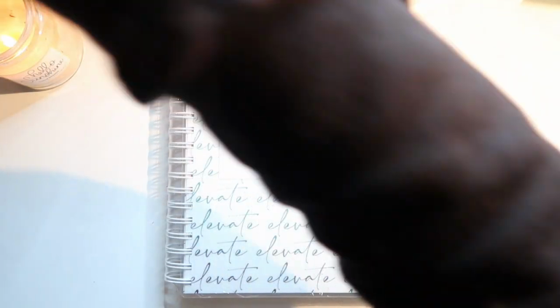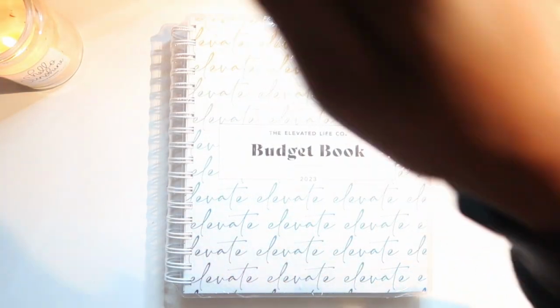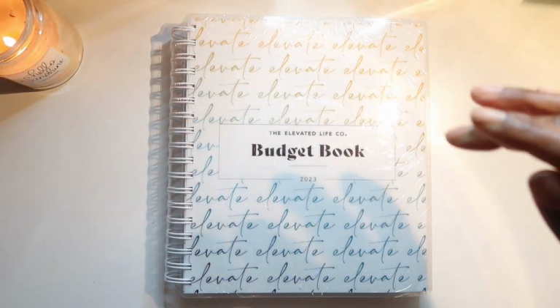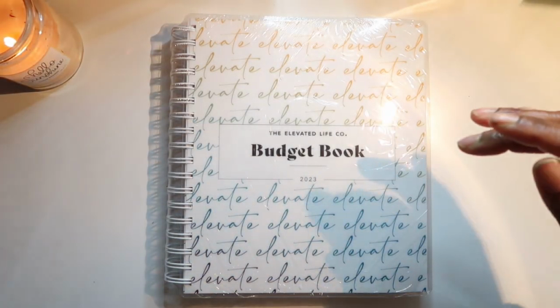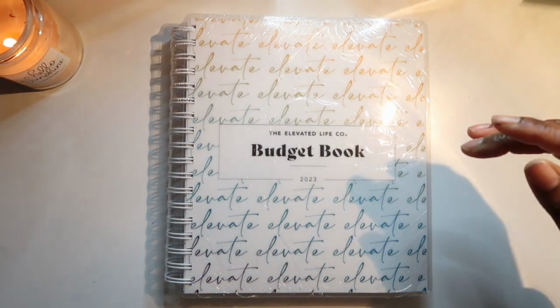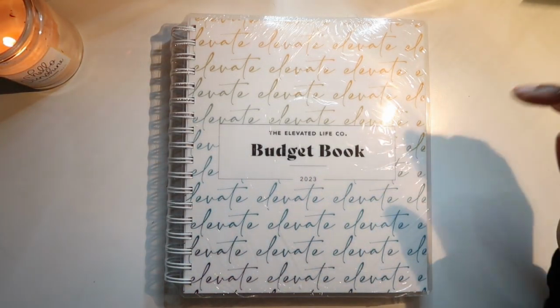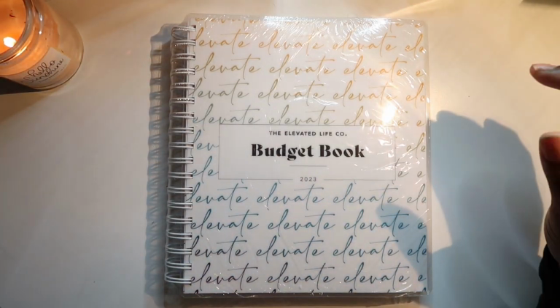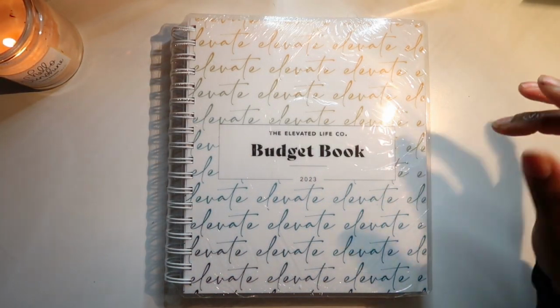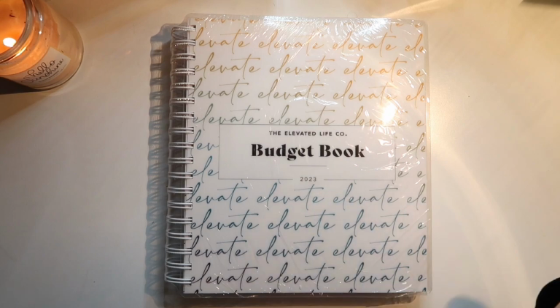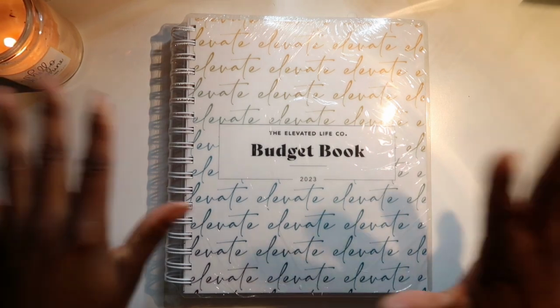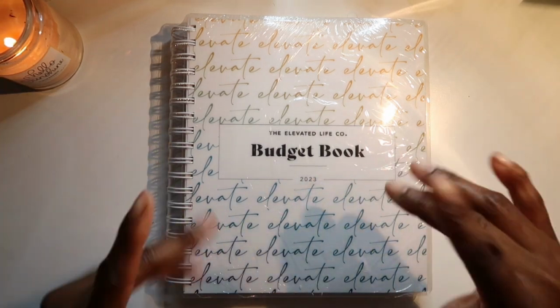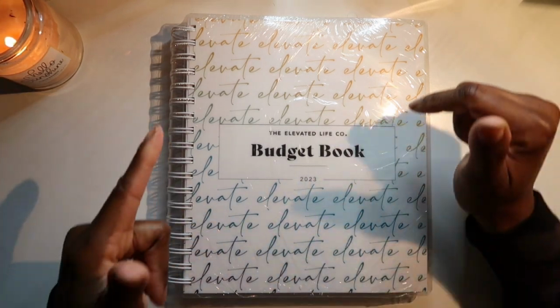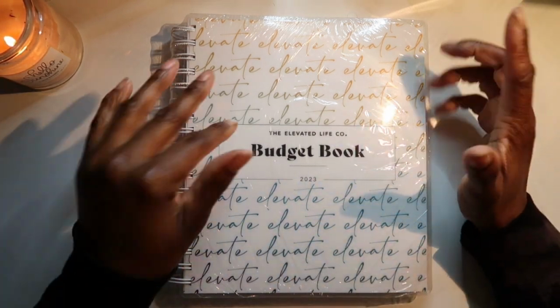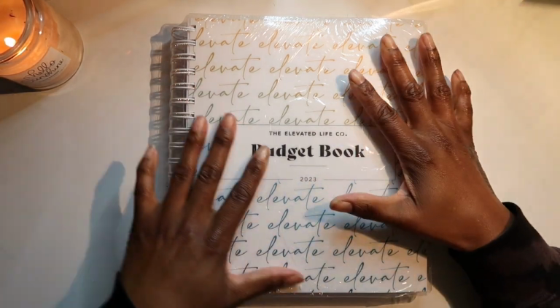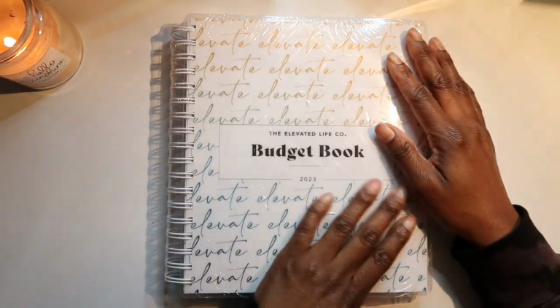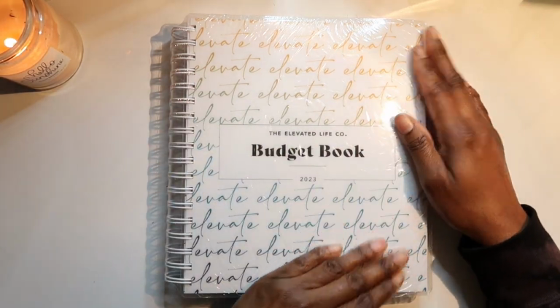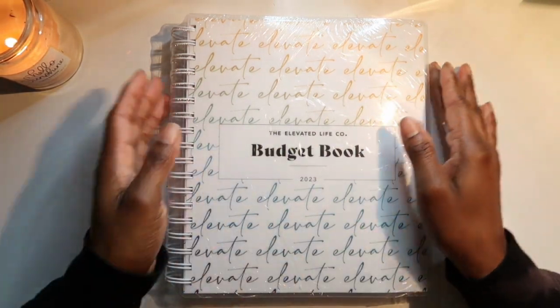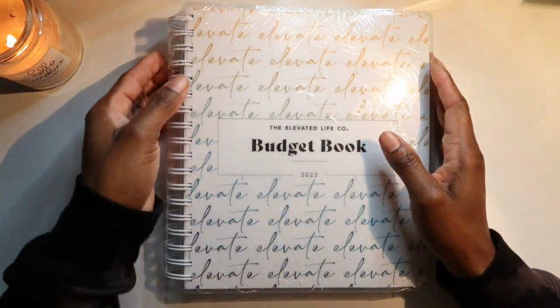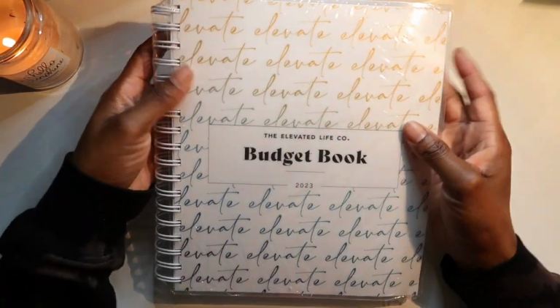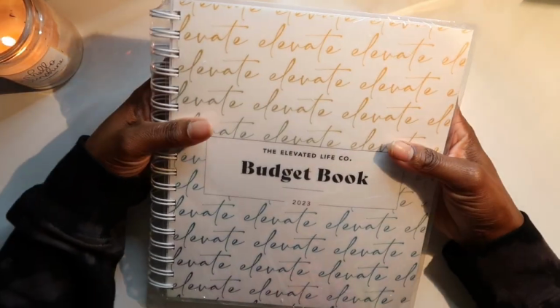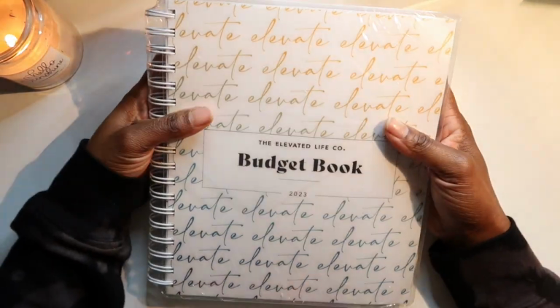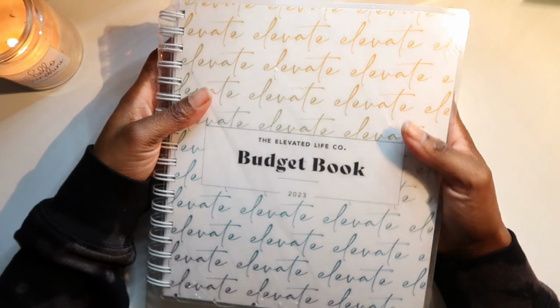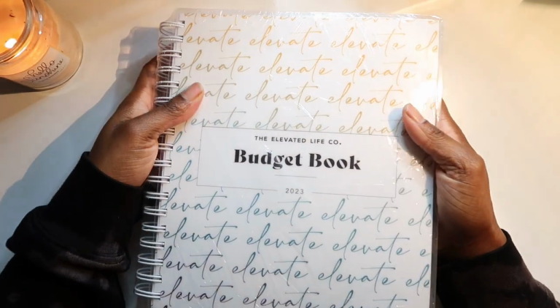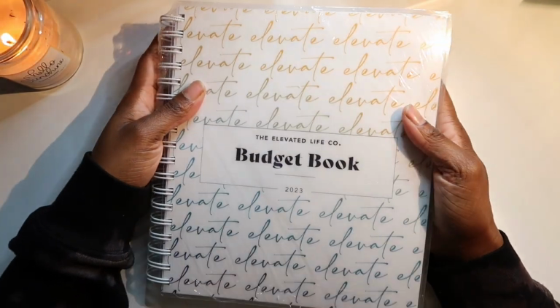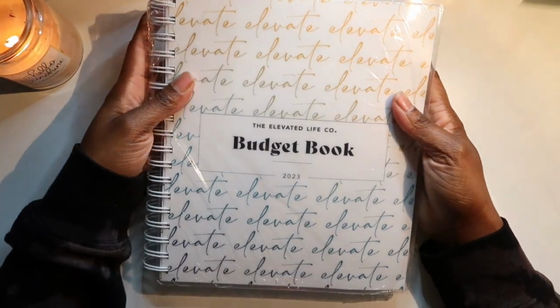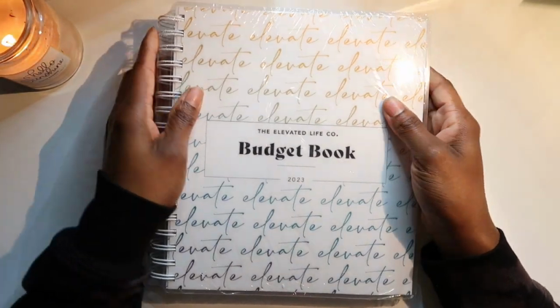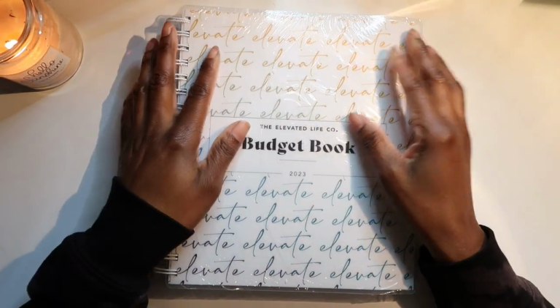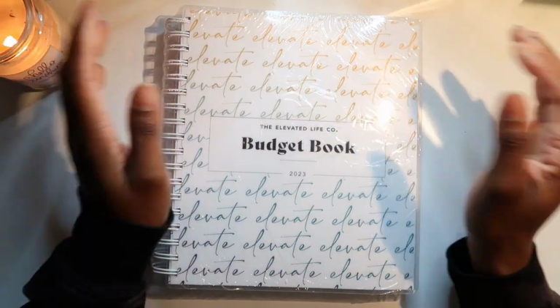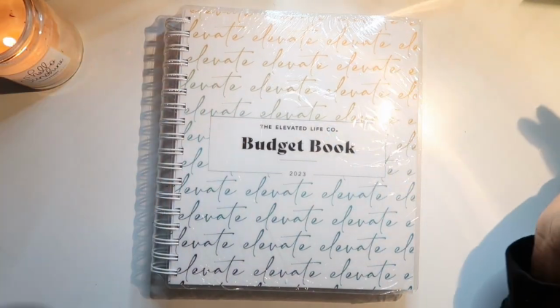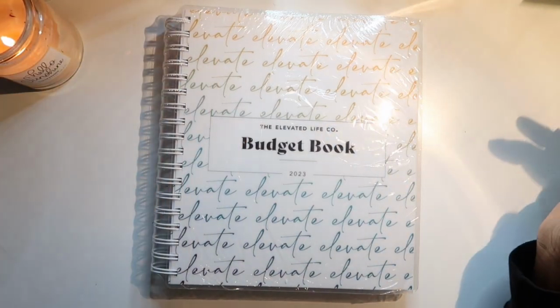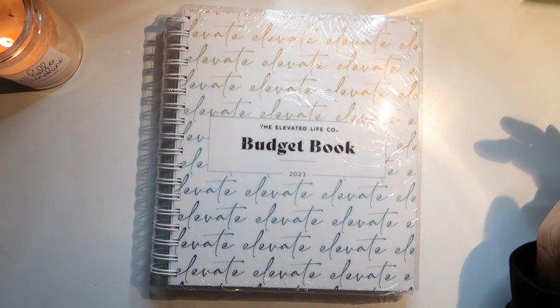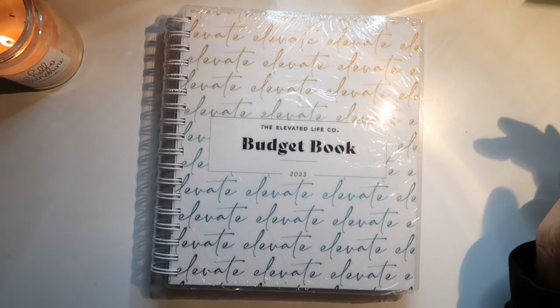I have stuffed 54 envelopes and I have stuffed seven right now. But let's get into this book — I hope my lighting is okay, I'm still working on it.